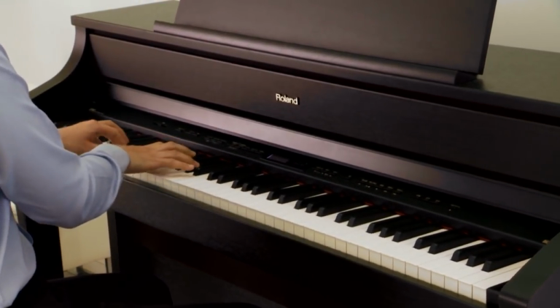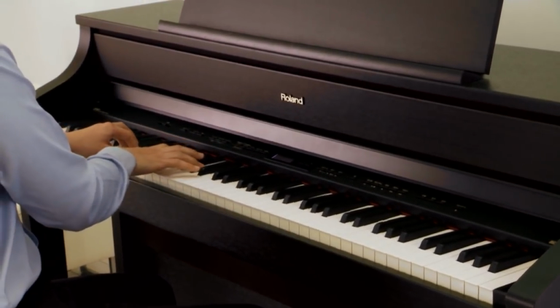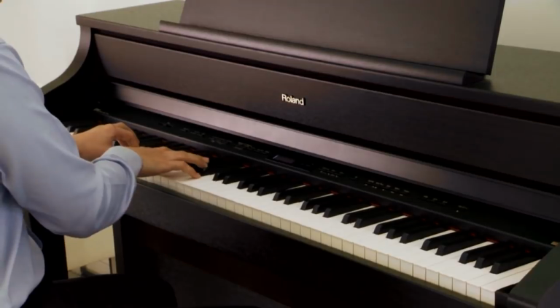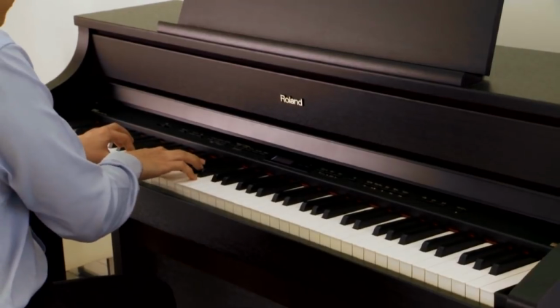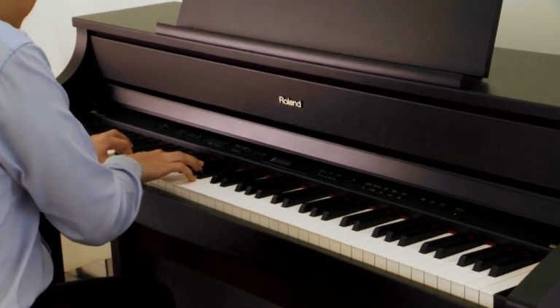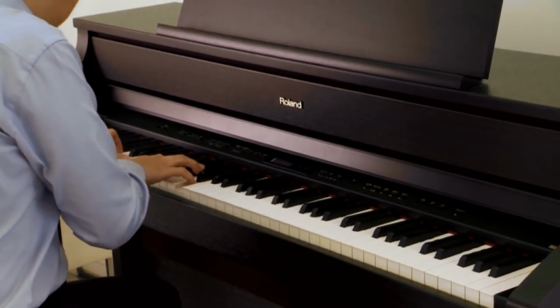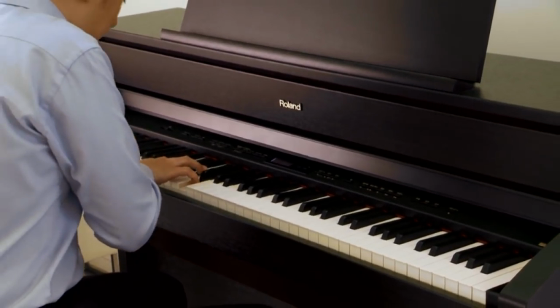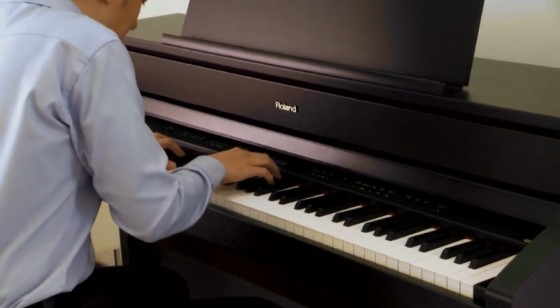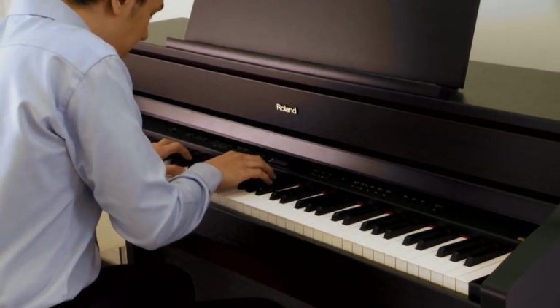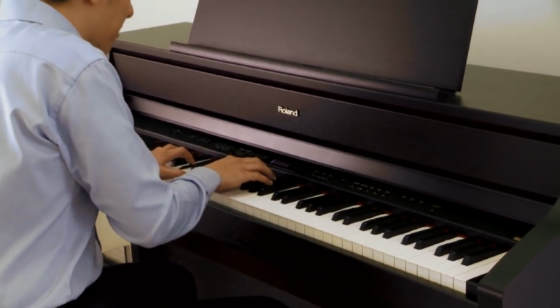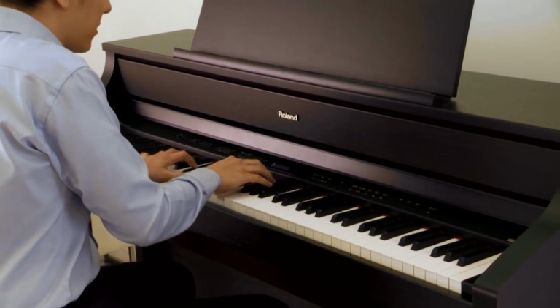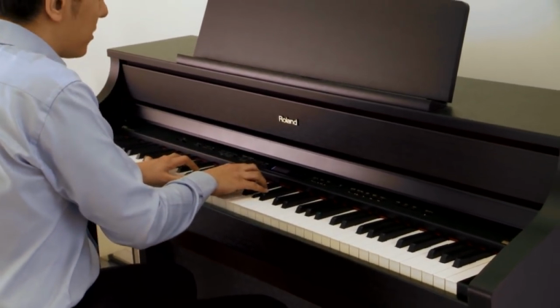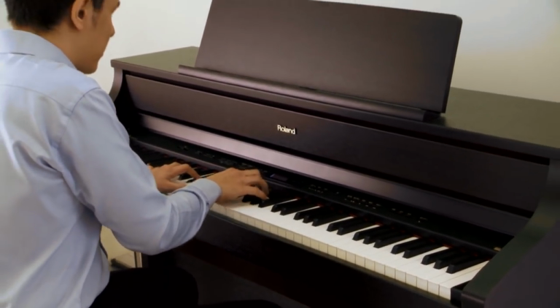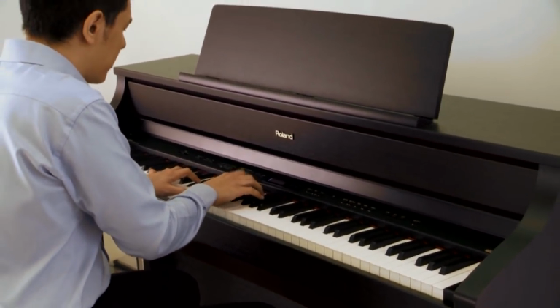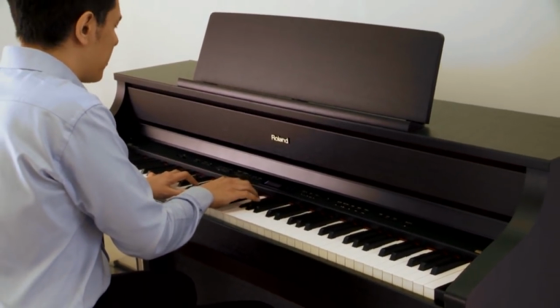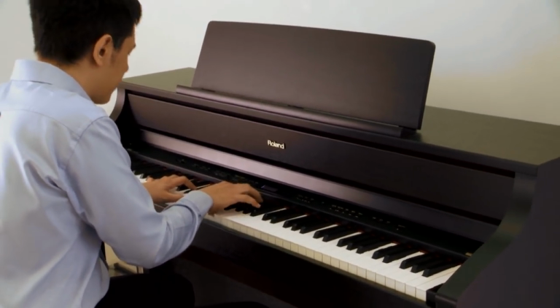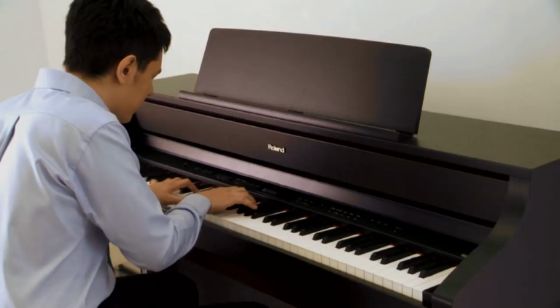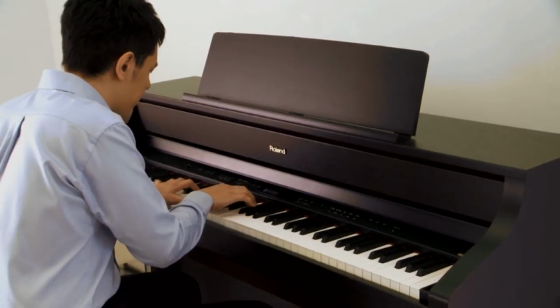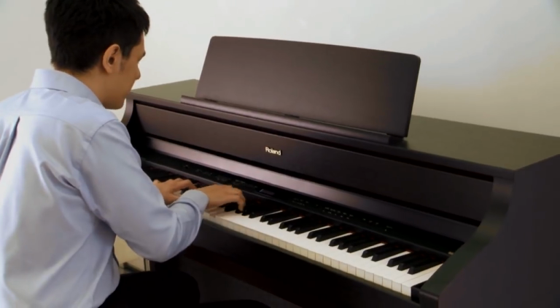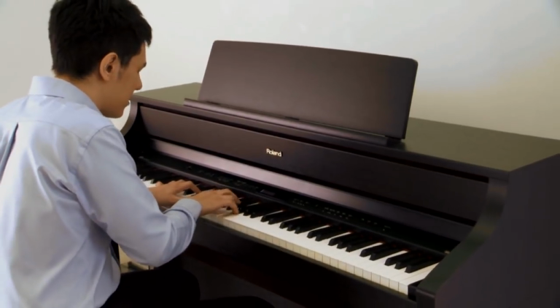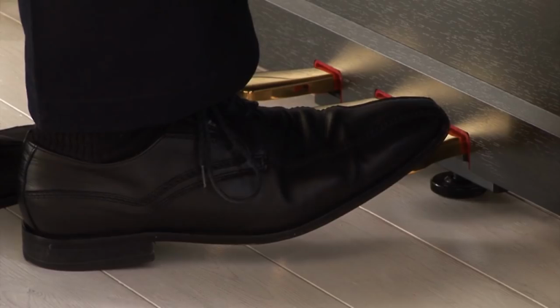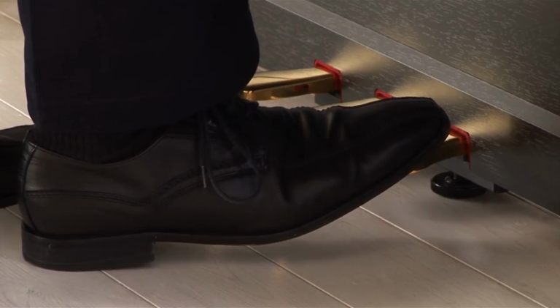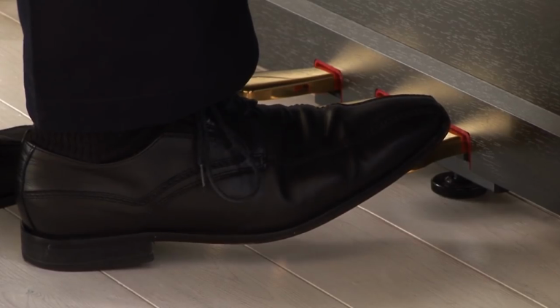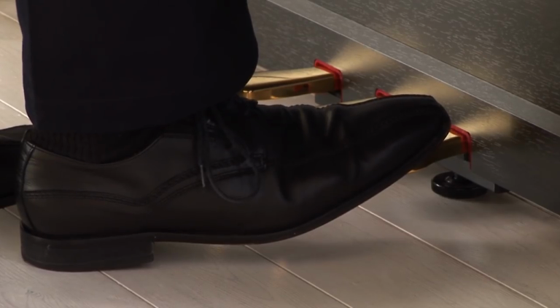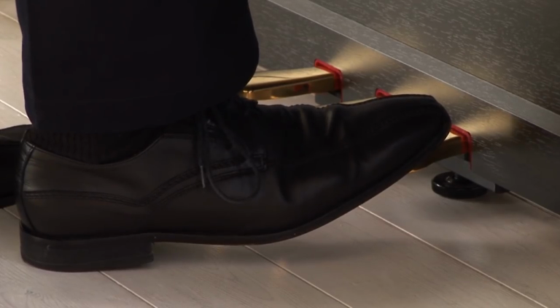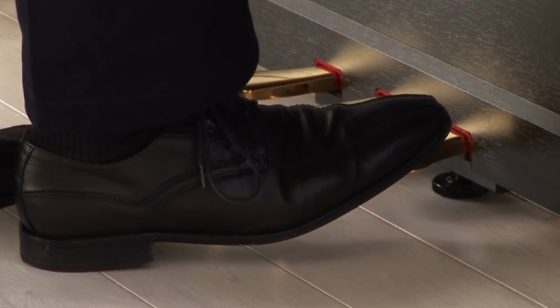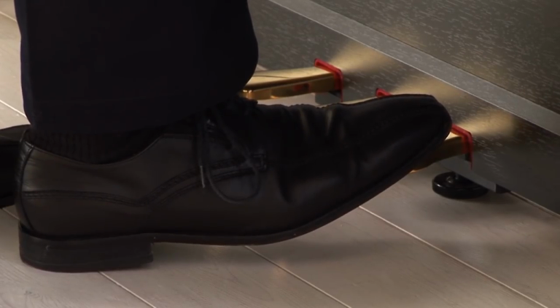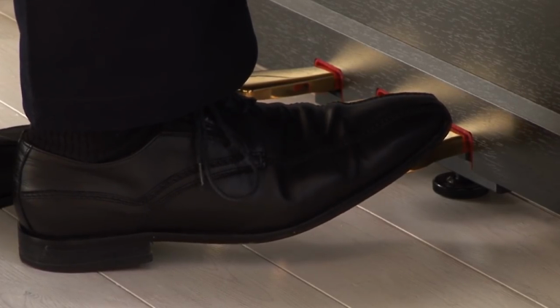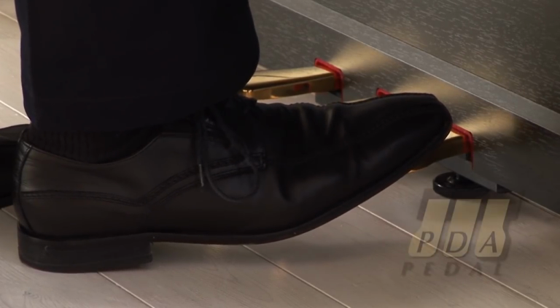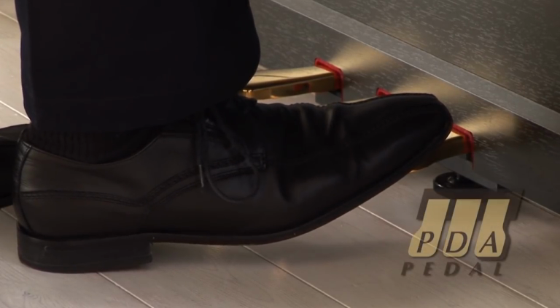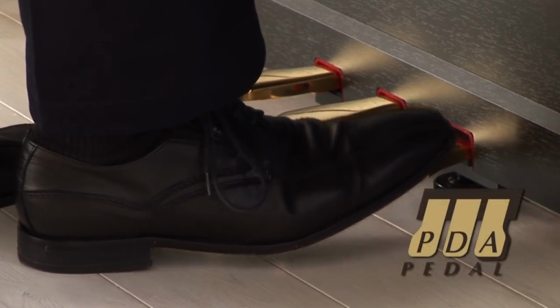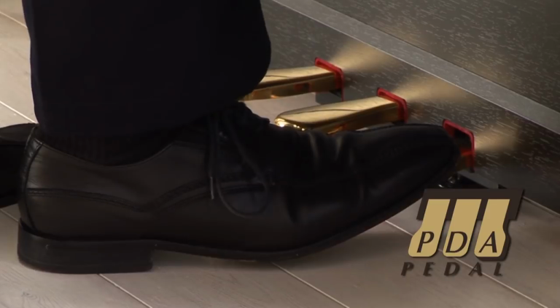provides moisture-absorbing properties, resulting in a natural texture that offers the tactile sensation of real ivory and ebony. All HP500 models are equipped with progressive damper action pedals.